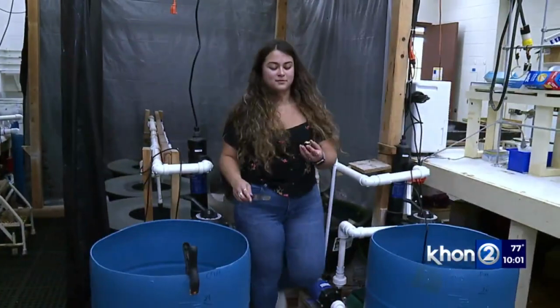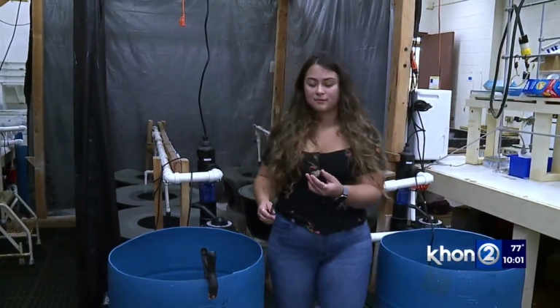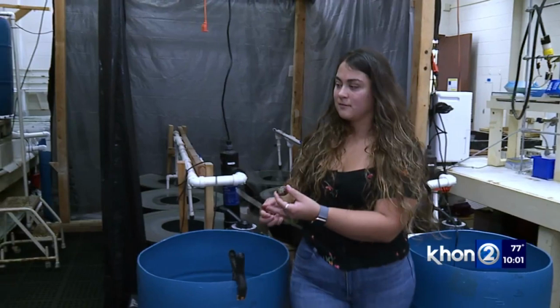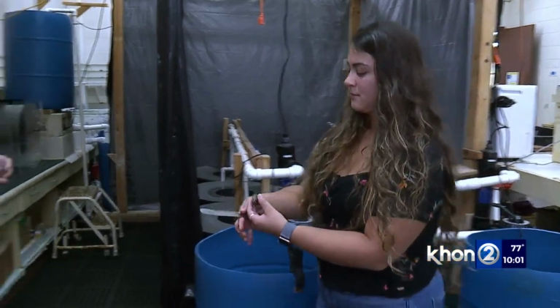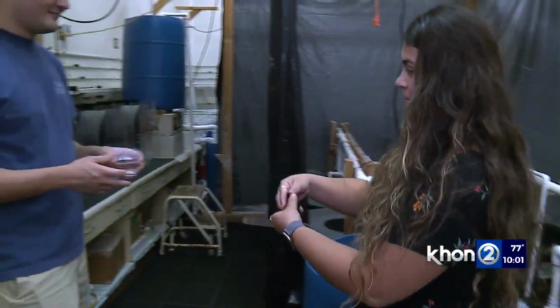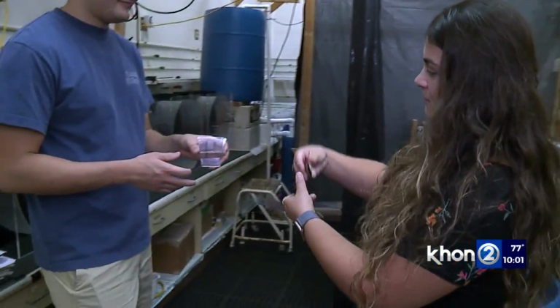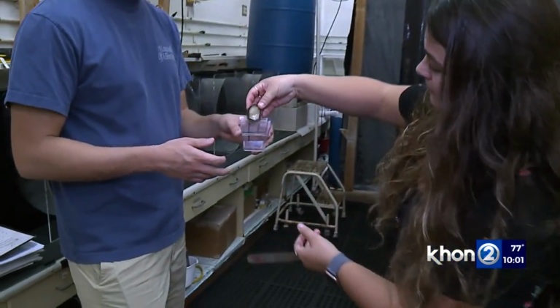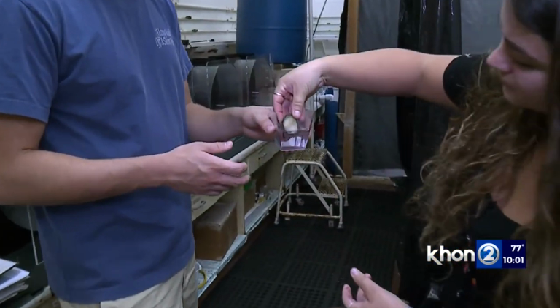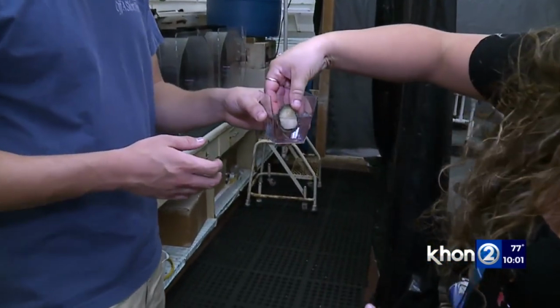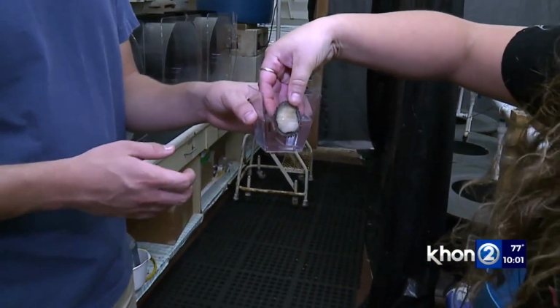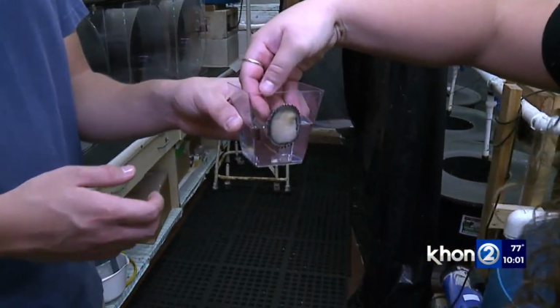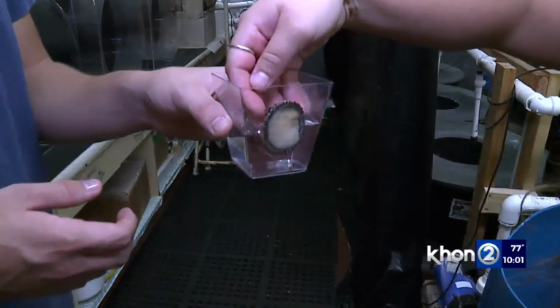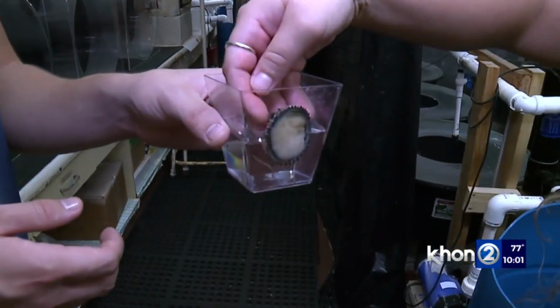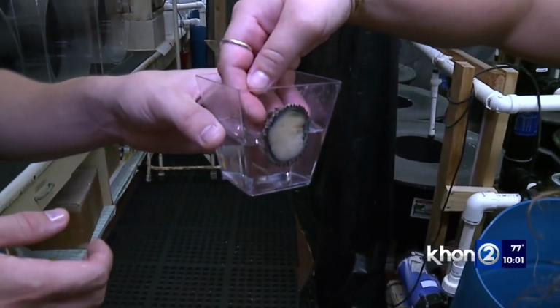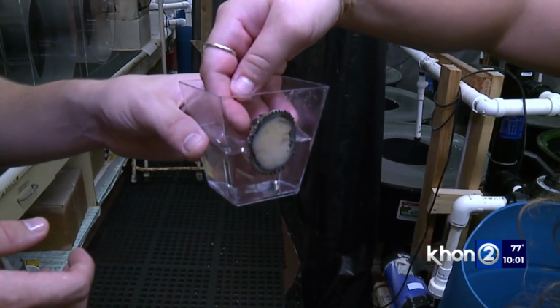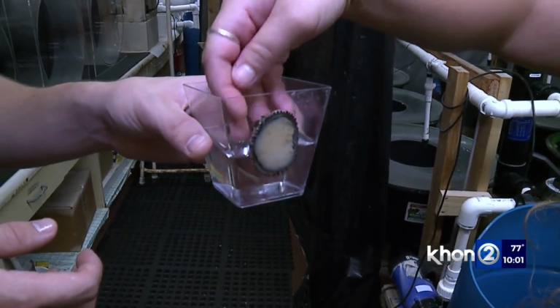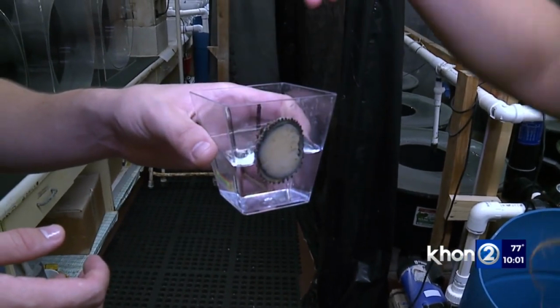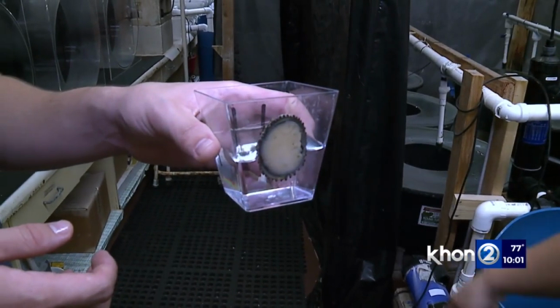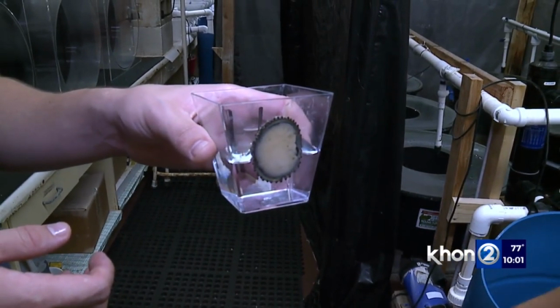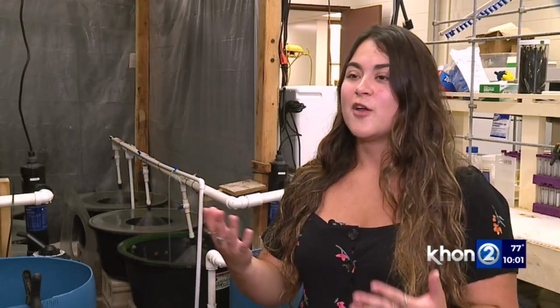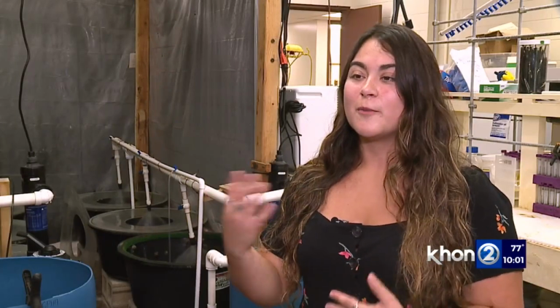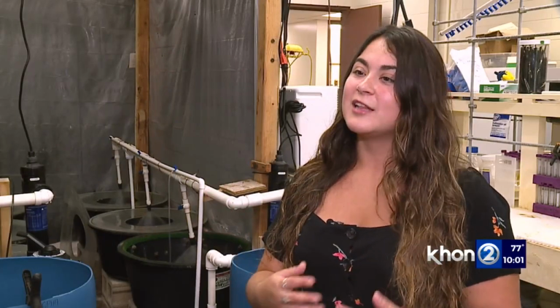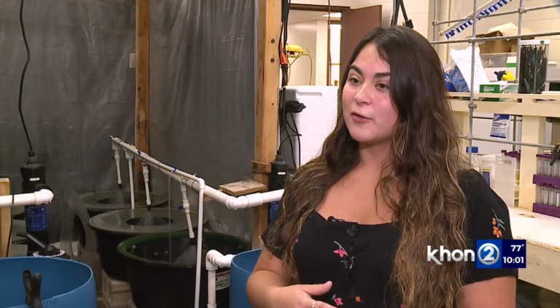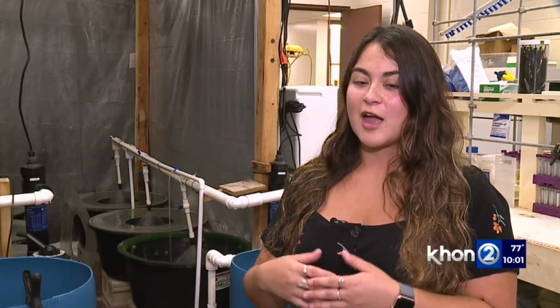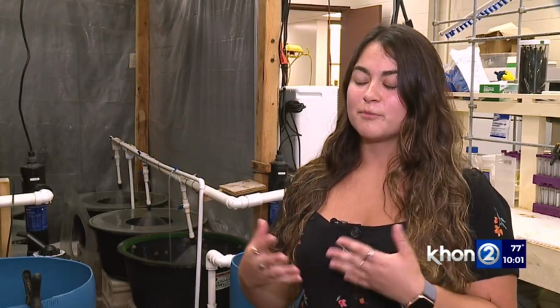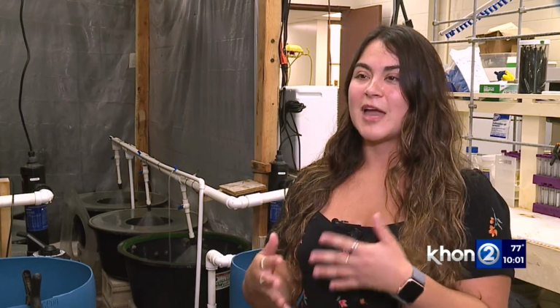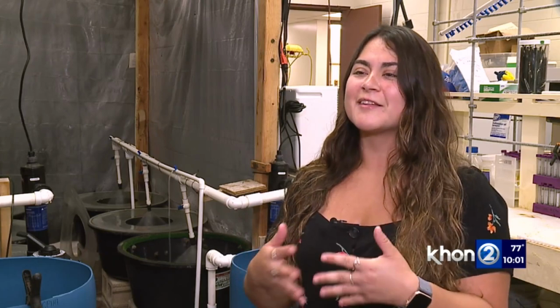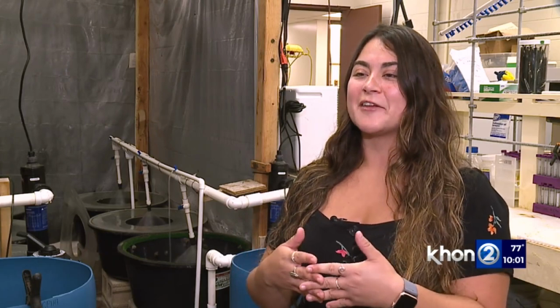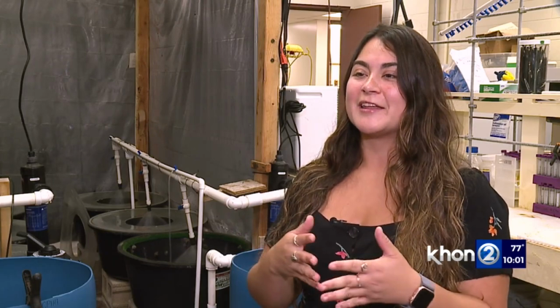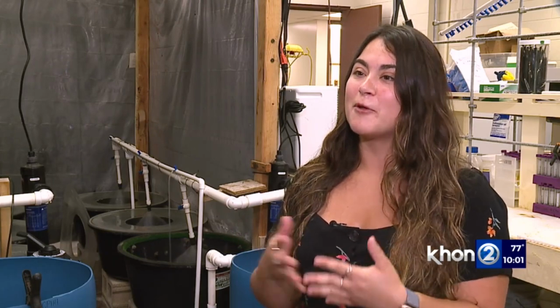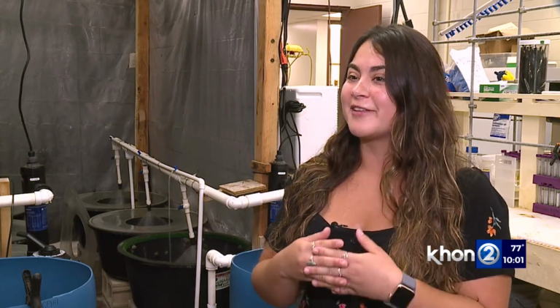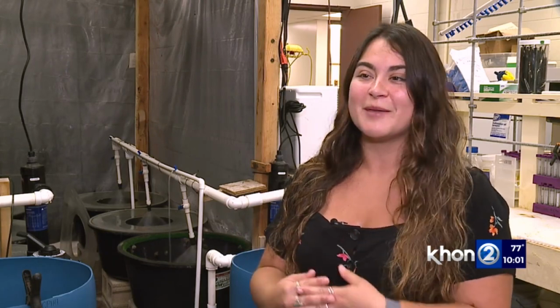In order to do that, they first collect full-grown wild O'pihi. Spawning is the release of gametes — eggs and sperm — so they collect those, mix them together, and in a couple of hours get little babies.